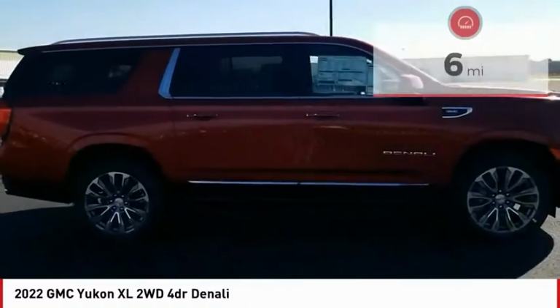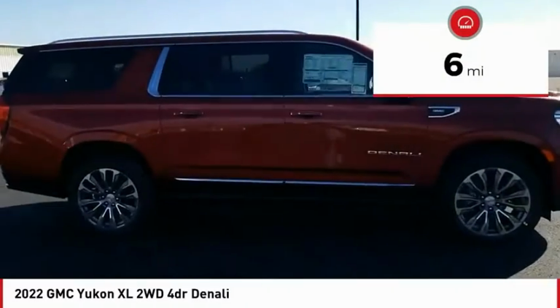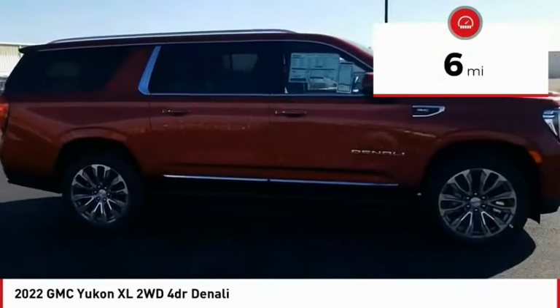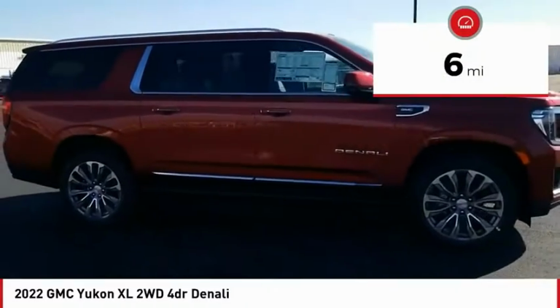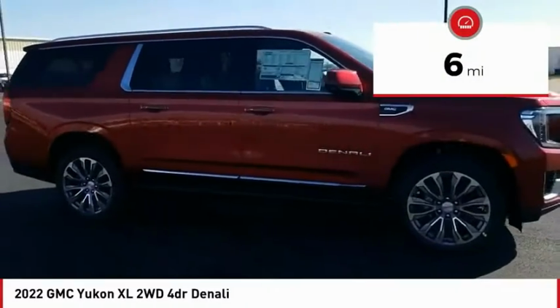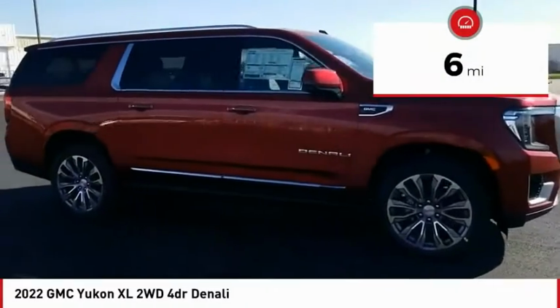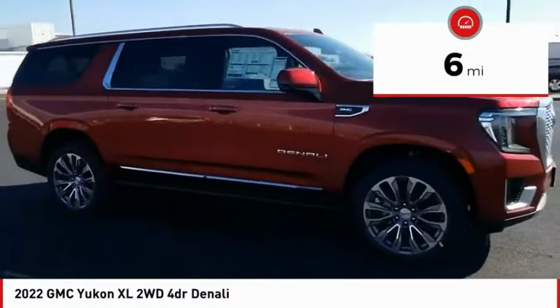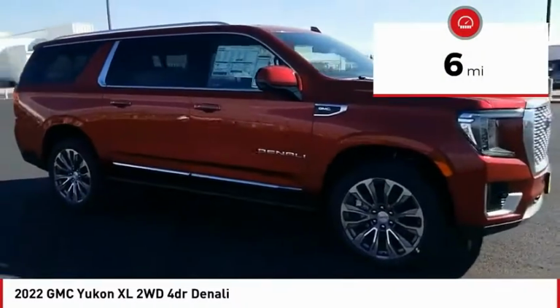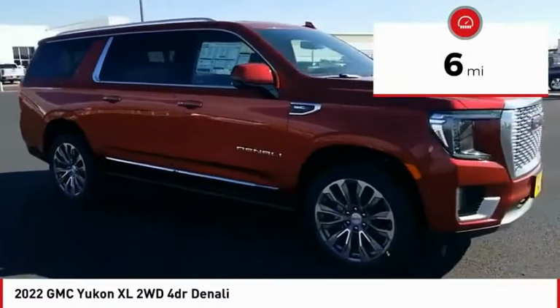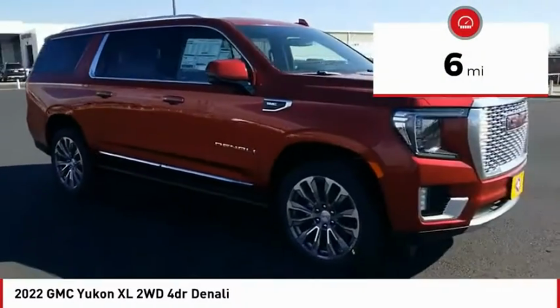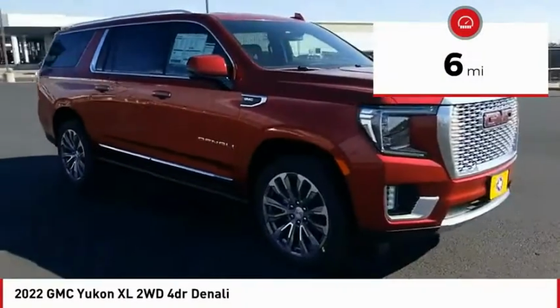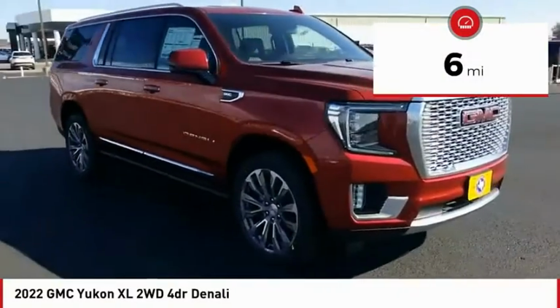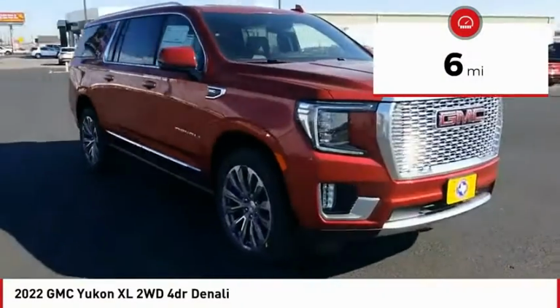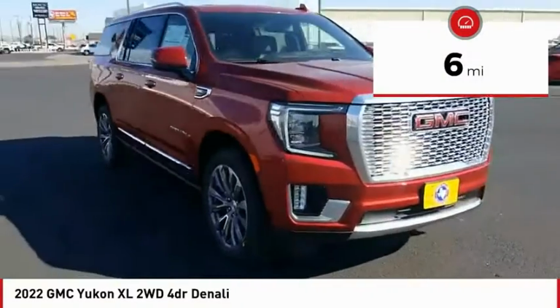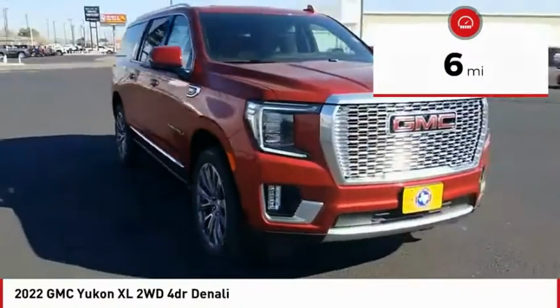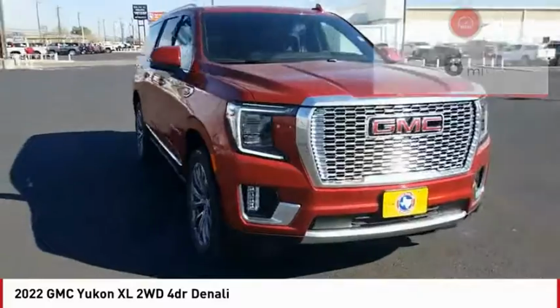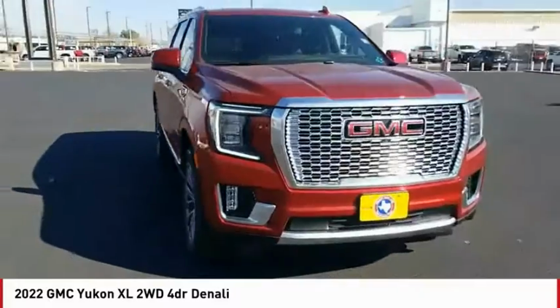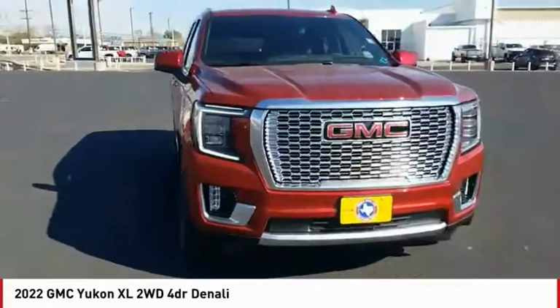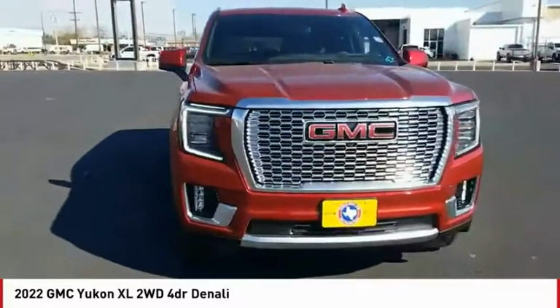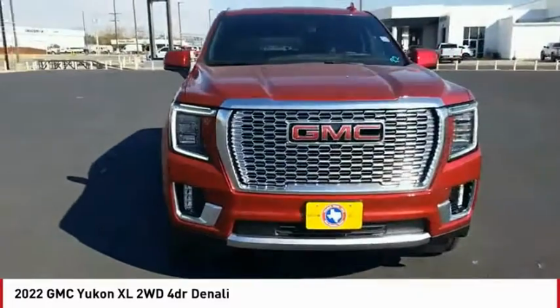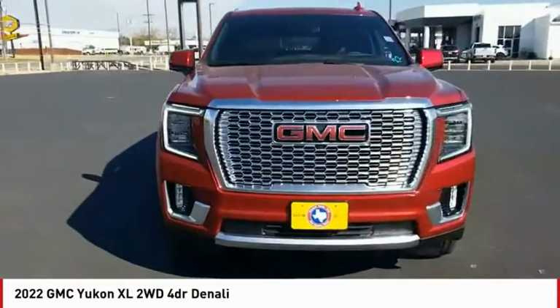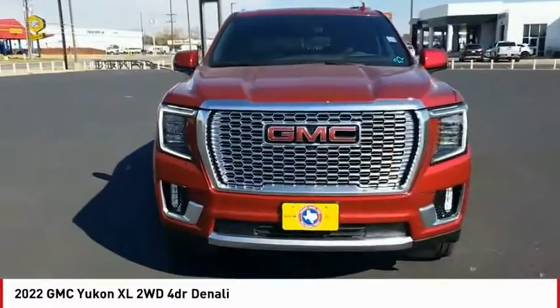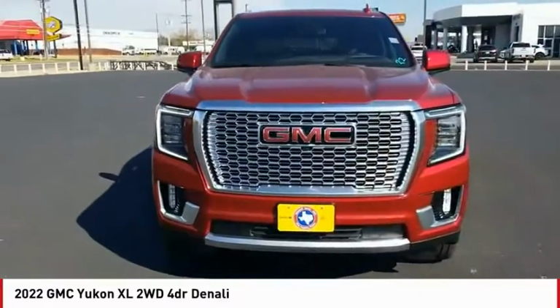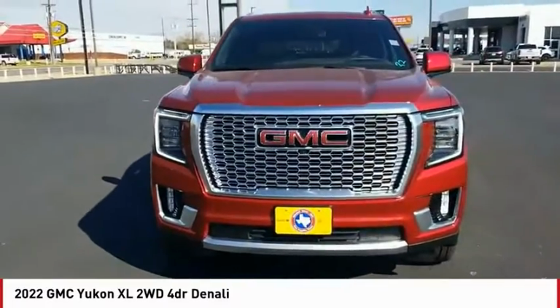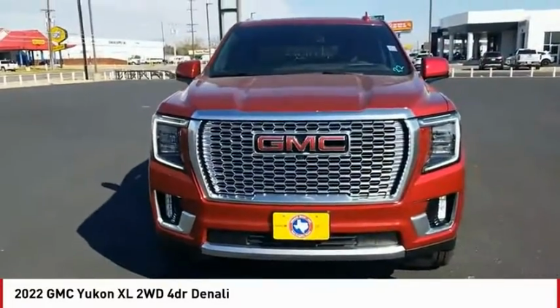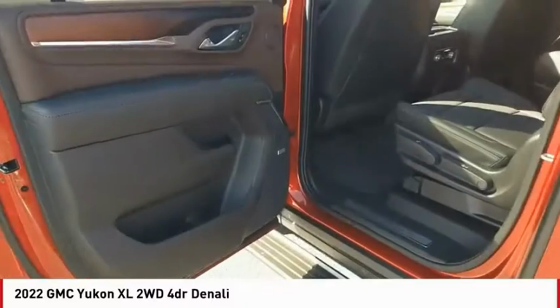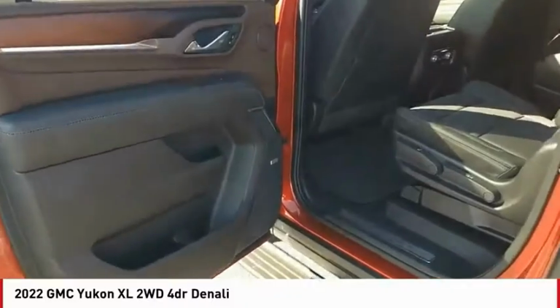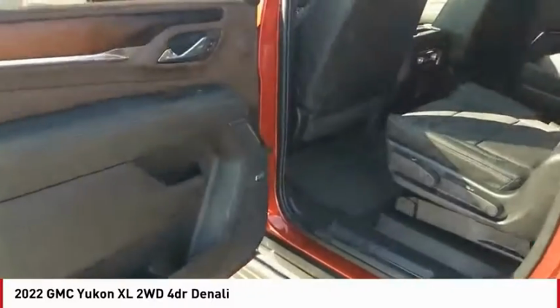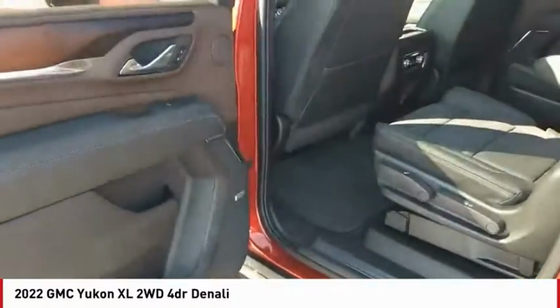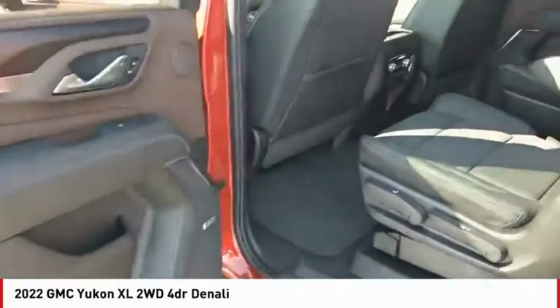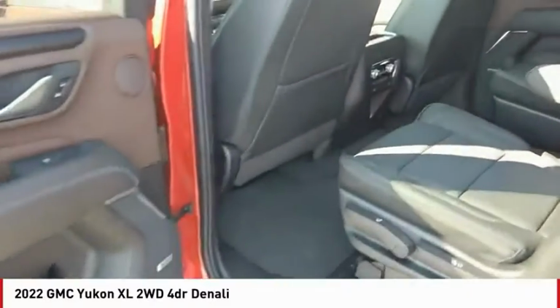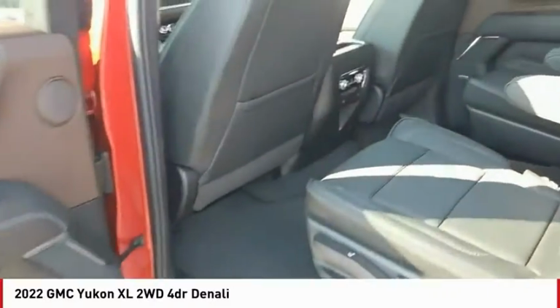This vehicle has less than 100 miles. It offers reliability and good looks at a great price. Come in and take a test drive today.